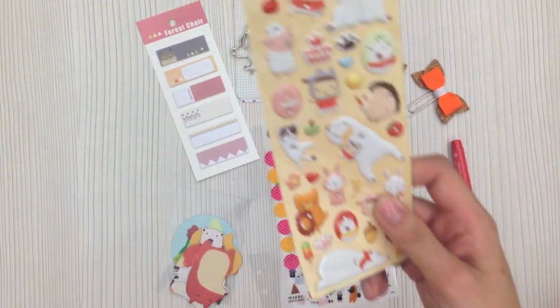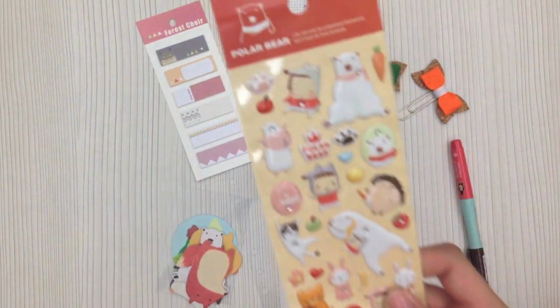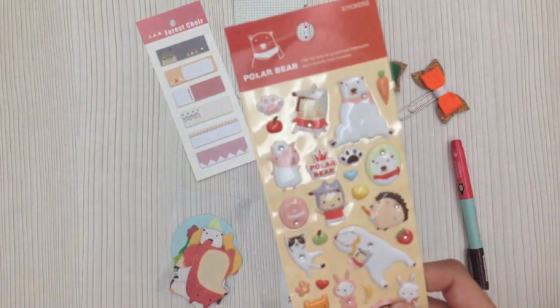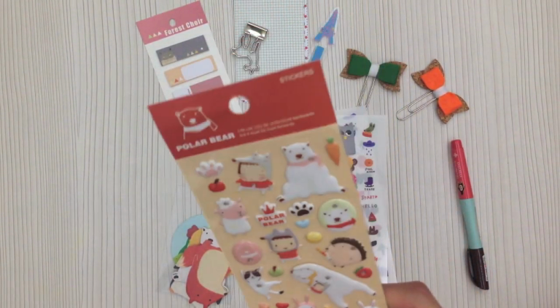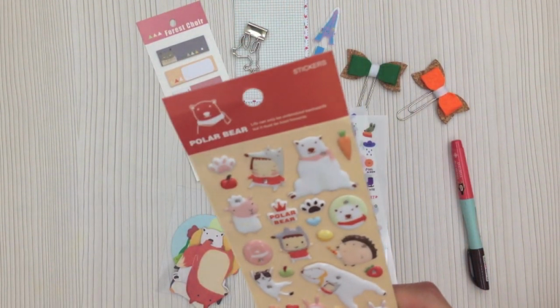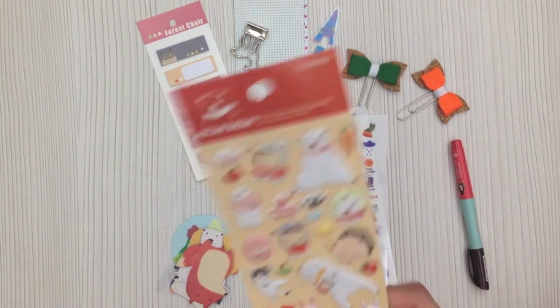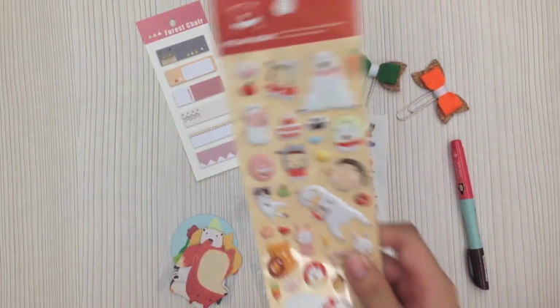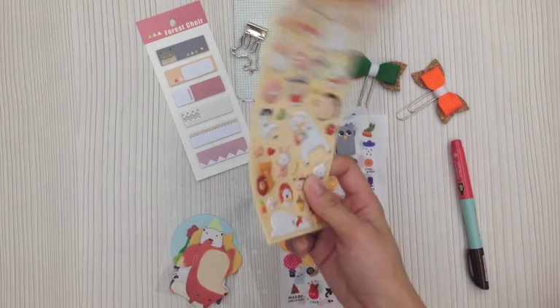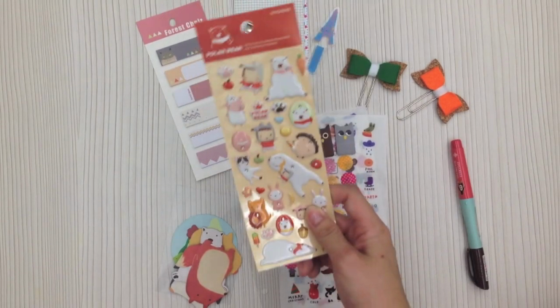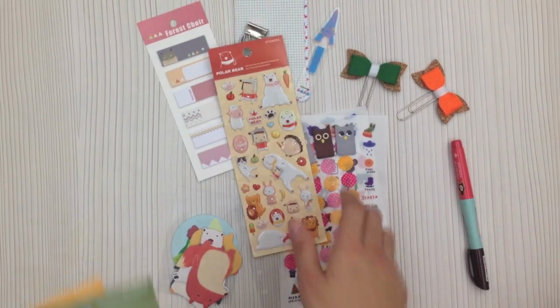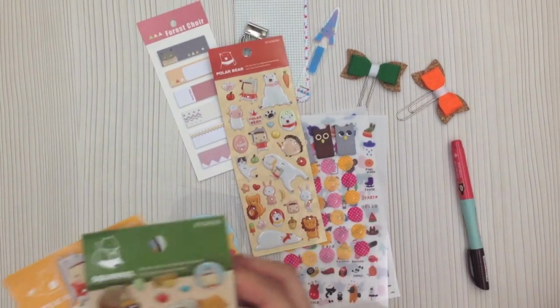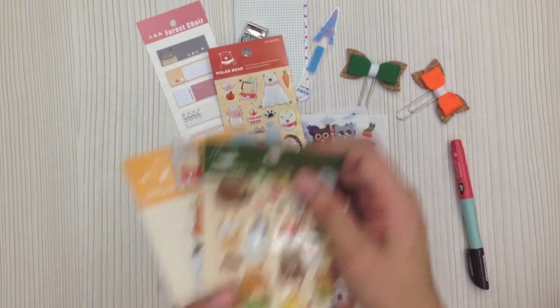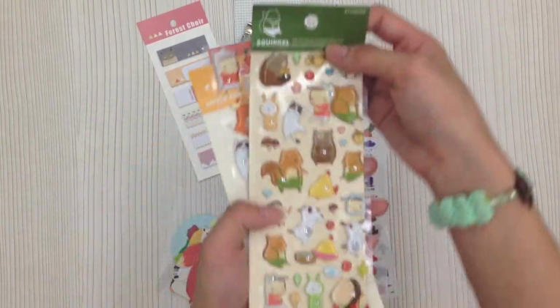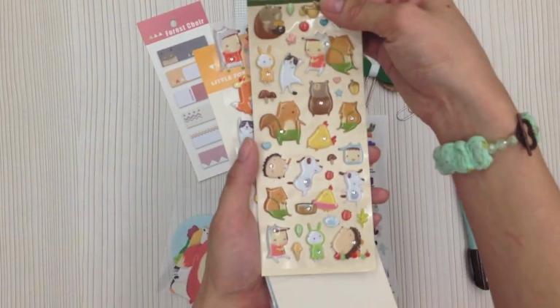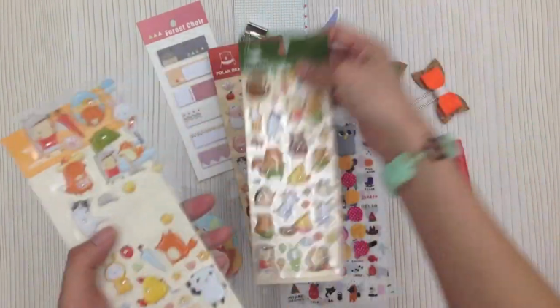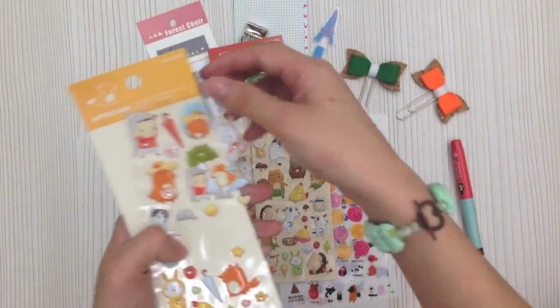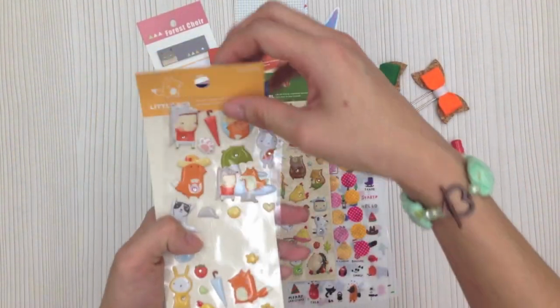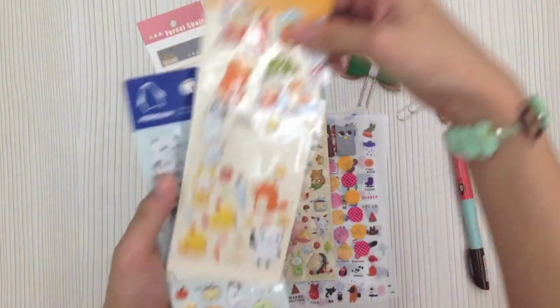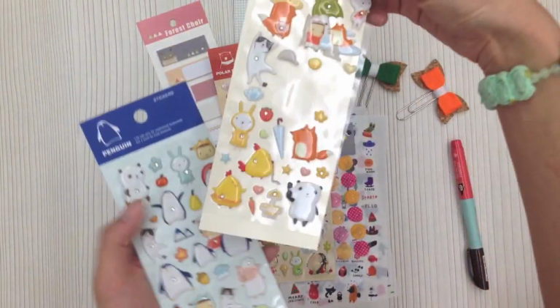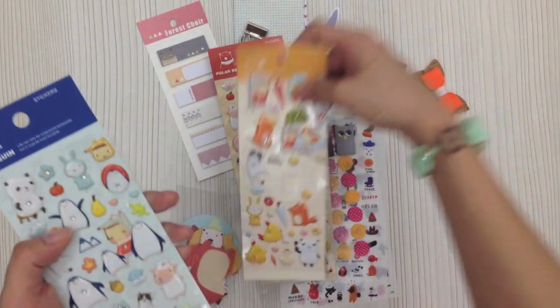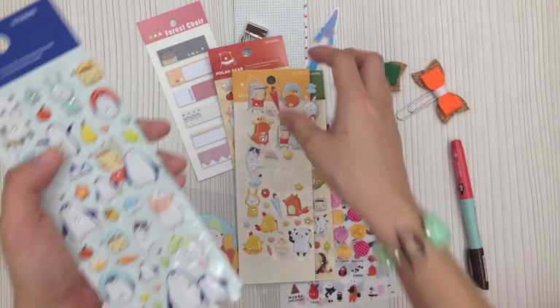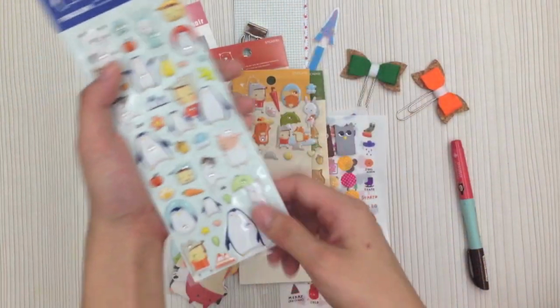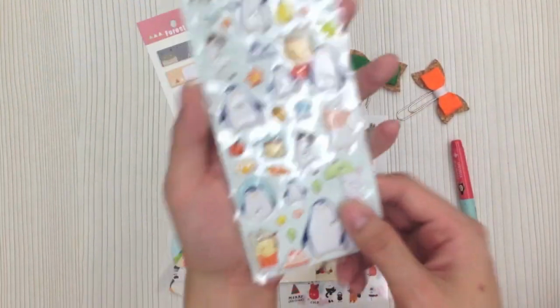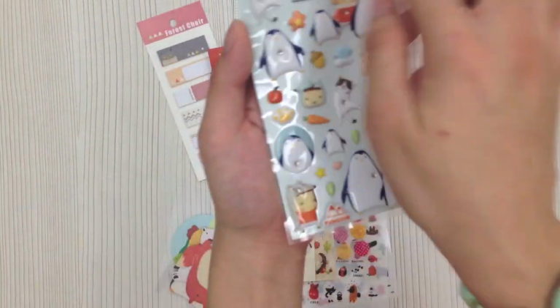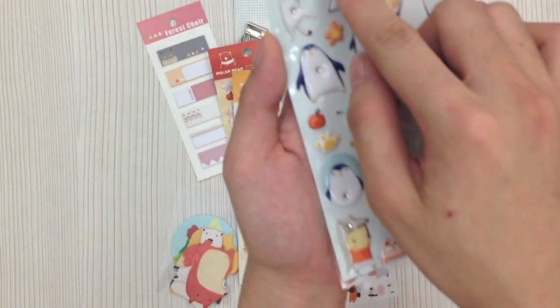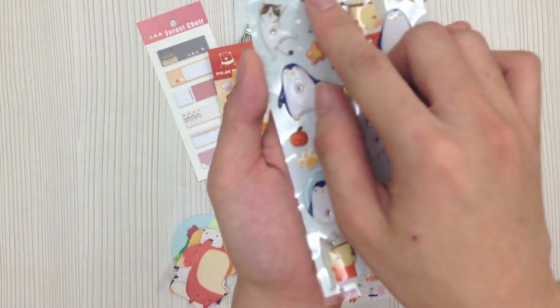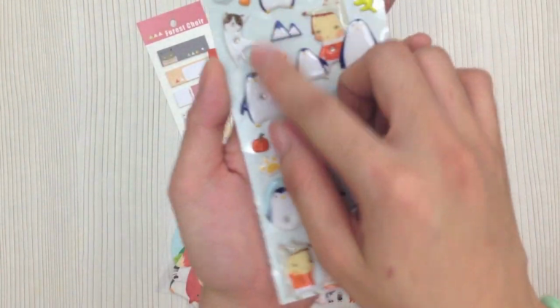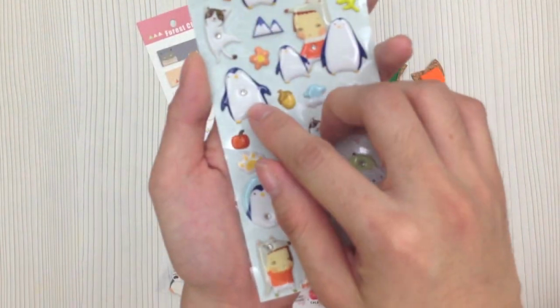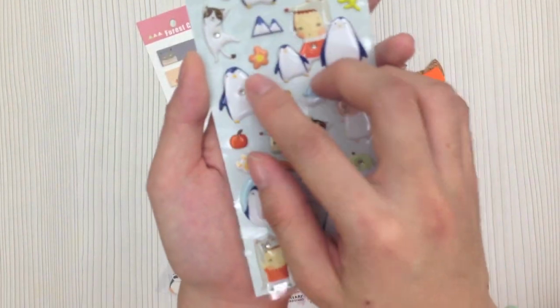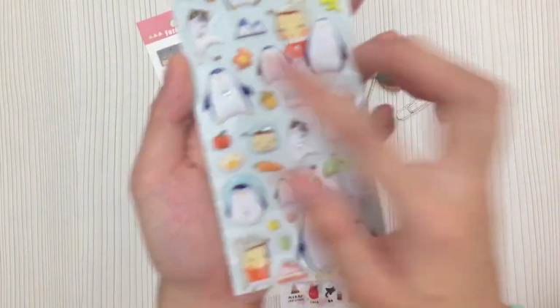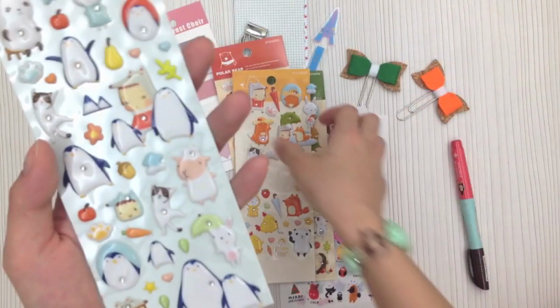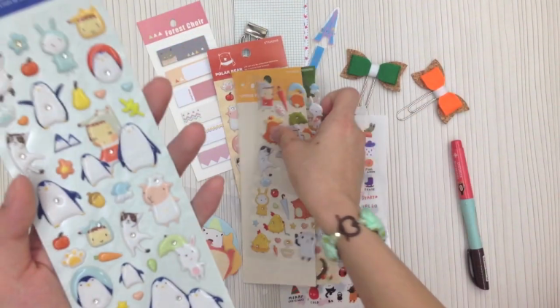The next one — have a closer look at the puffy stickers. You can see they actually have cute diamonds on them, which is very cute. They come in four different designs: polar bear, squirrel, fox, and penguin. All of them have some cute little diamonds in the stickers.